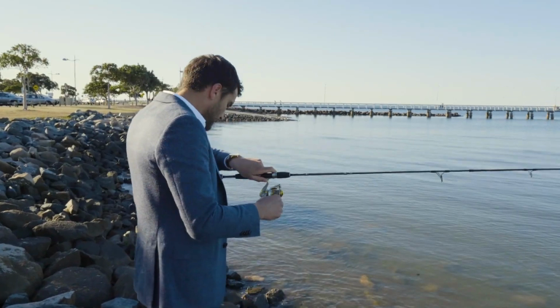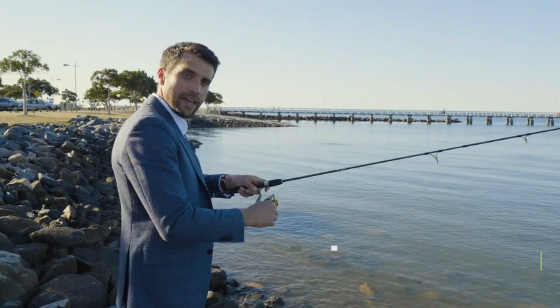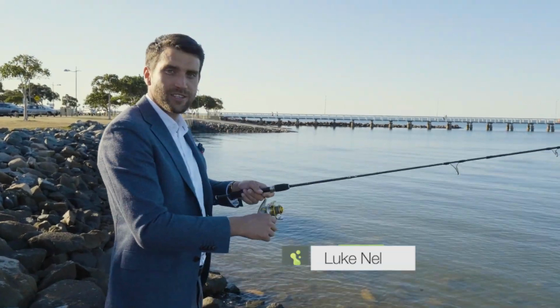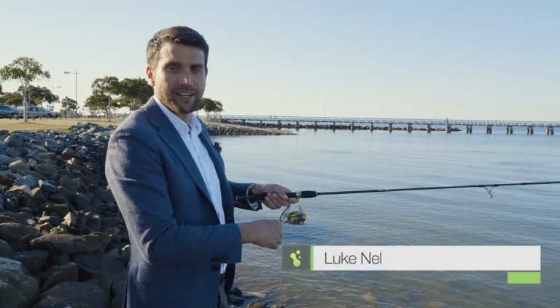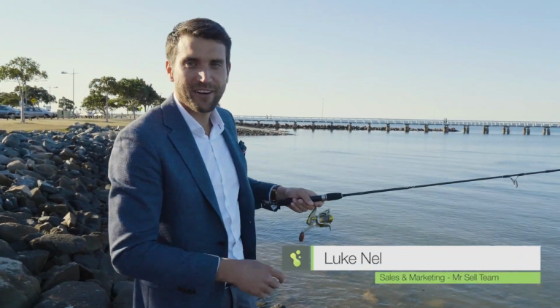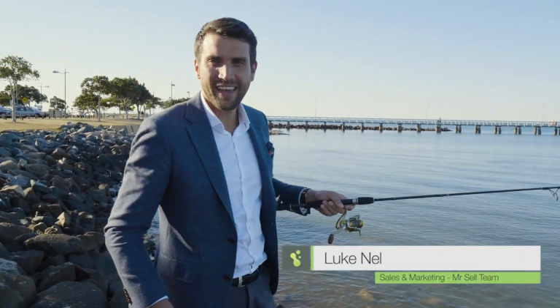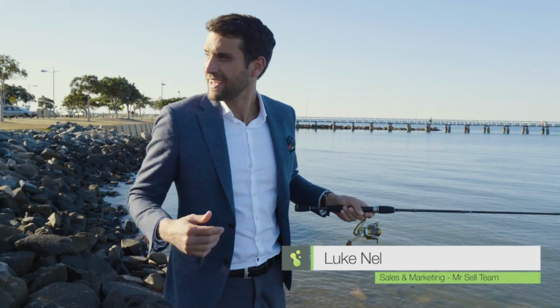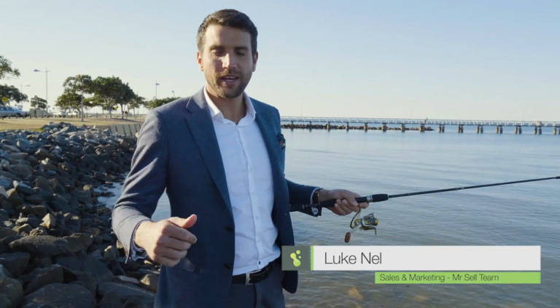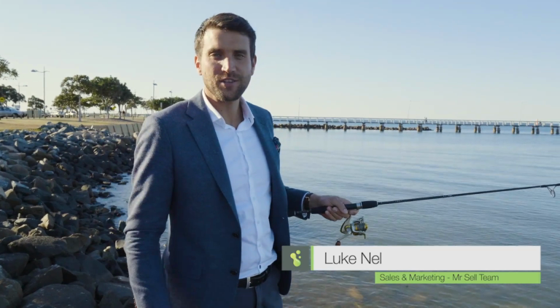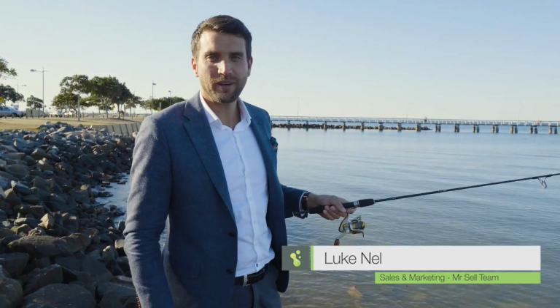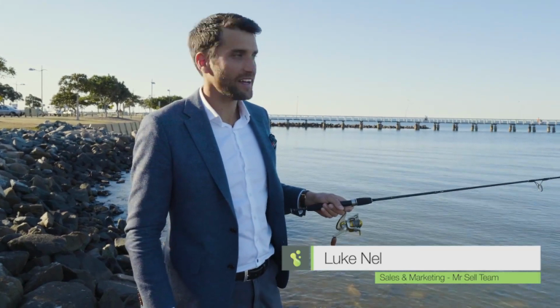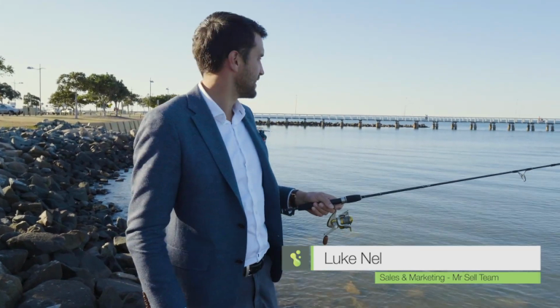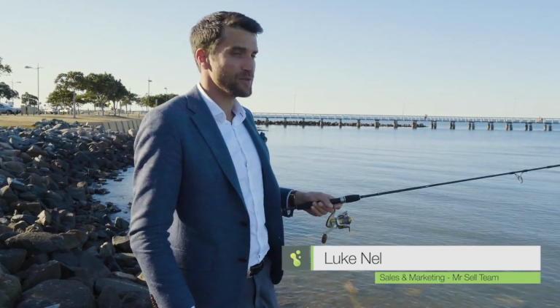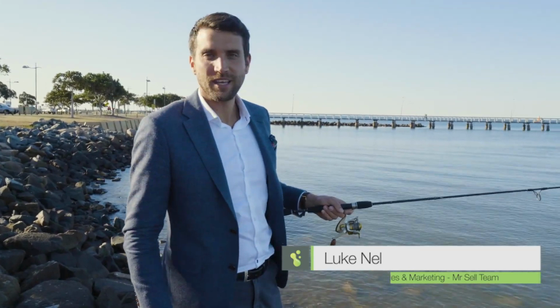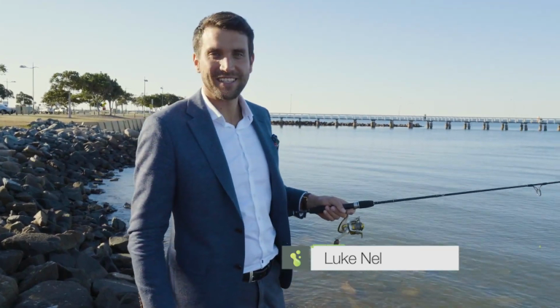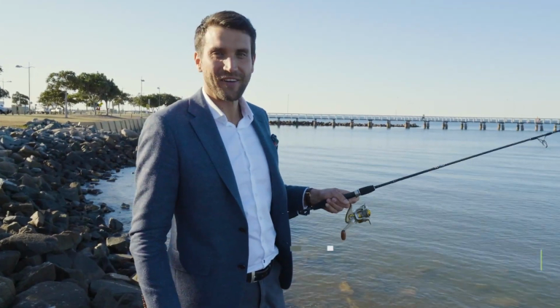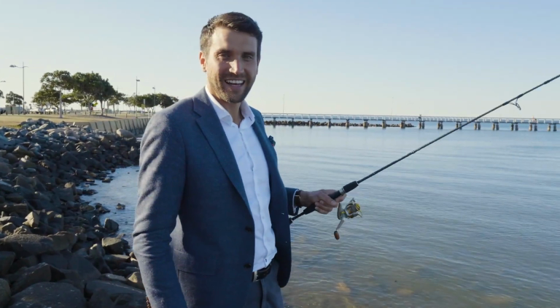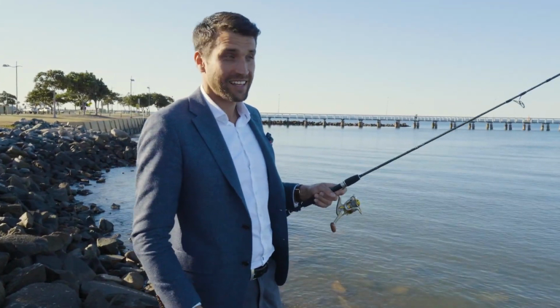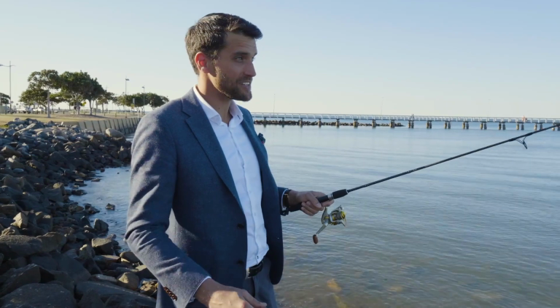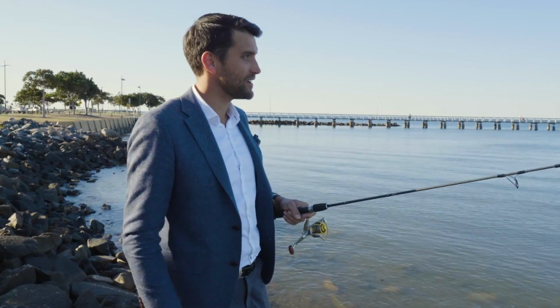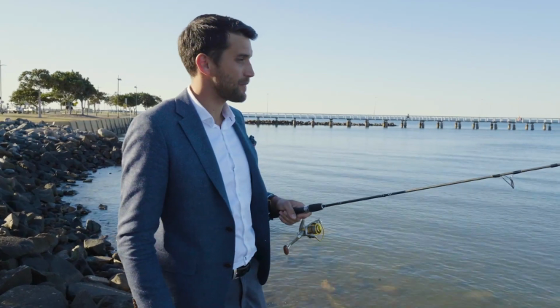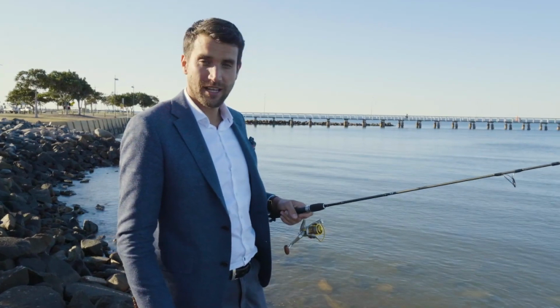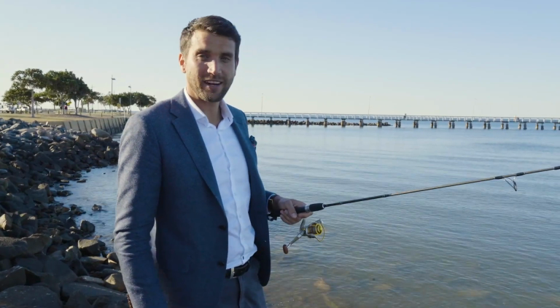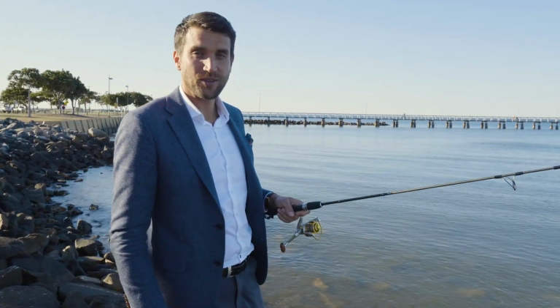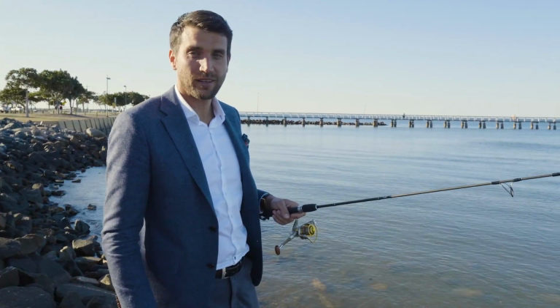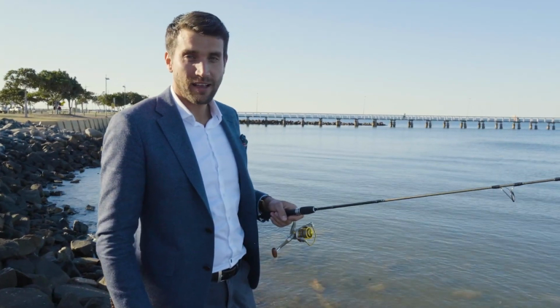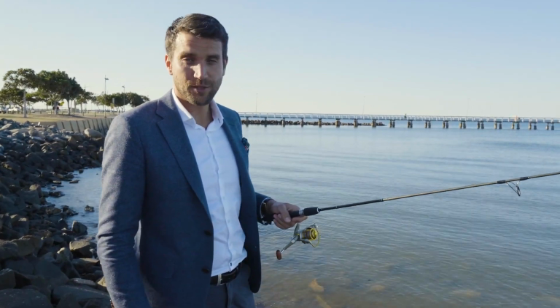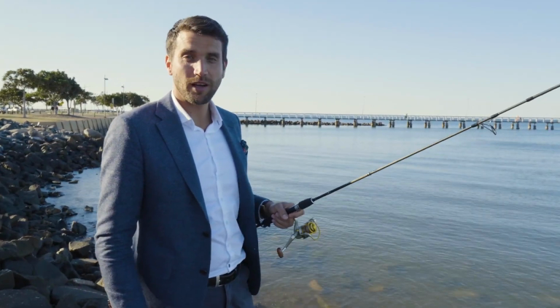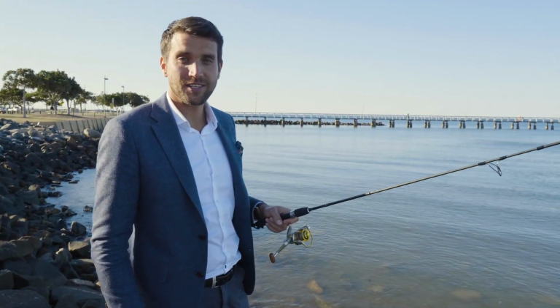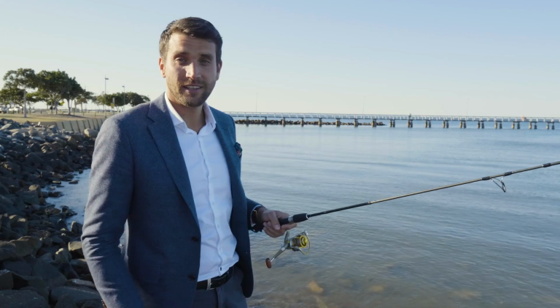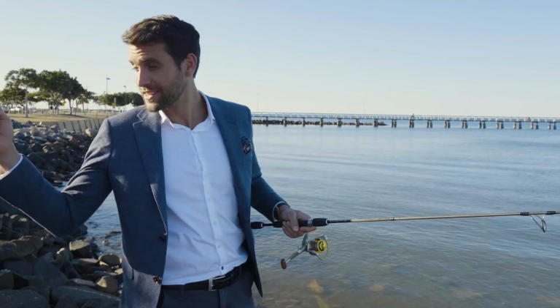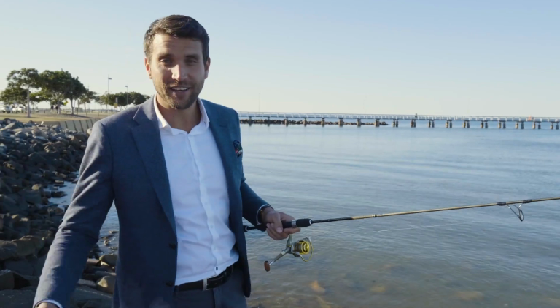Oh! Hey guys, sorry I got a bit carried away there. I was just waiting at this new property and couldn't resist the temptation to come throw a line. How good is this though? Imagine having it right on your doorstep. I've got a very special block of land to show you. Let's go take a look.